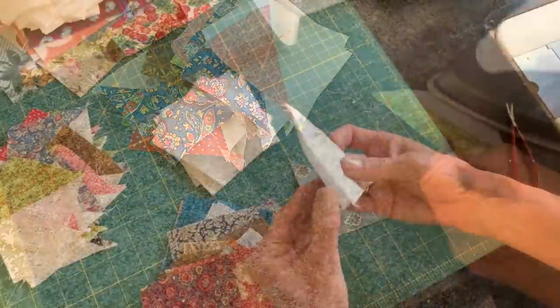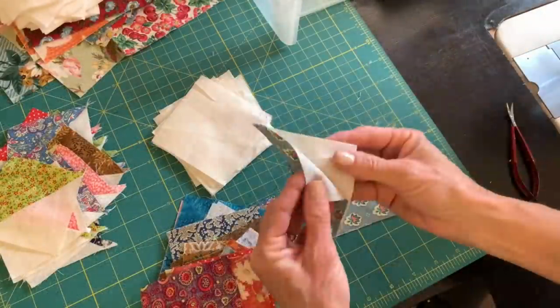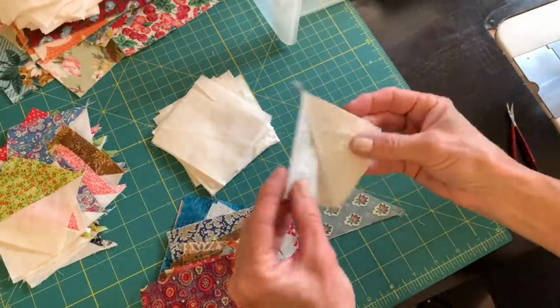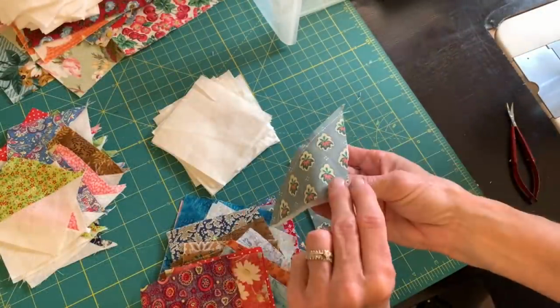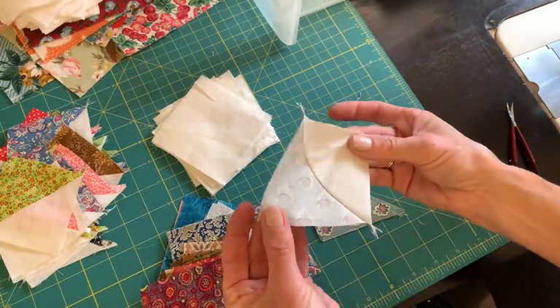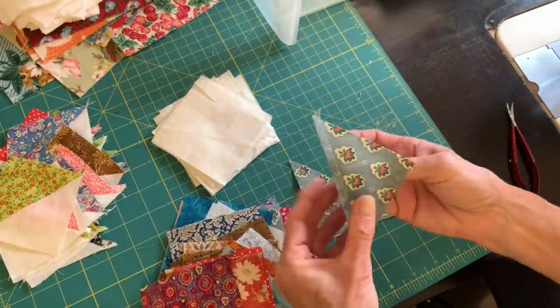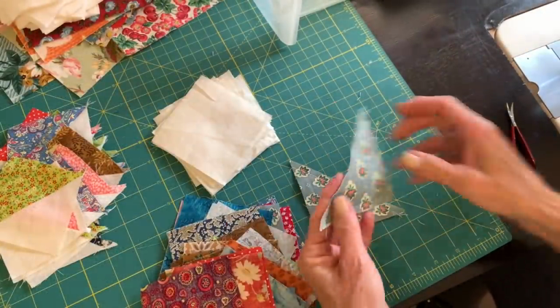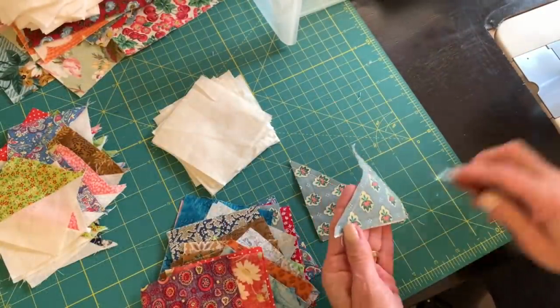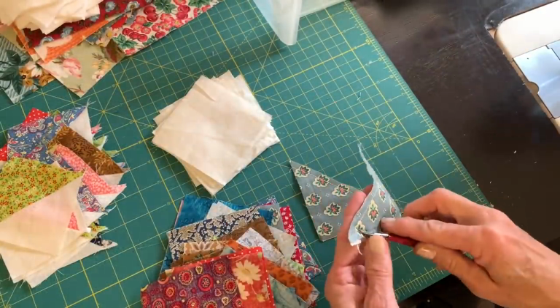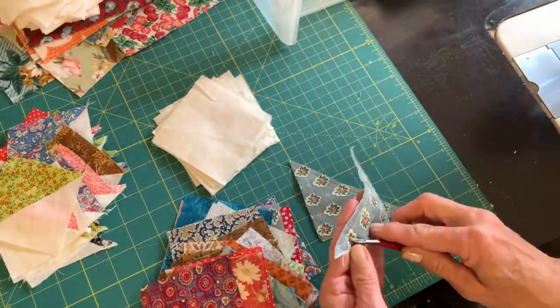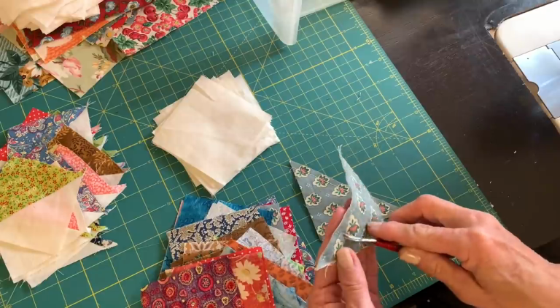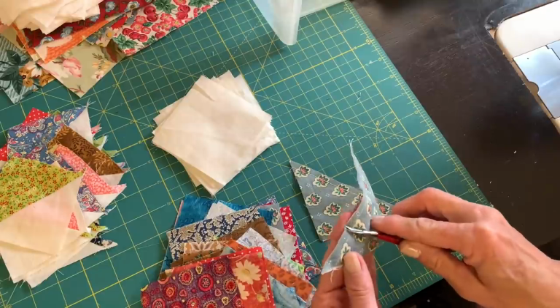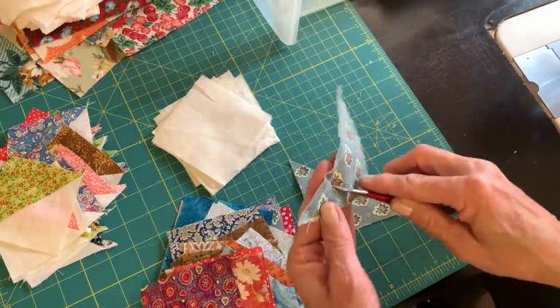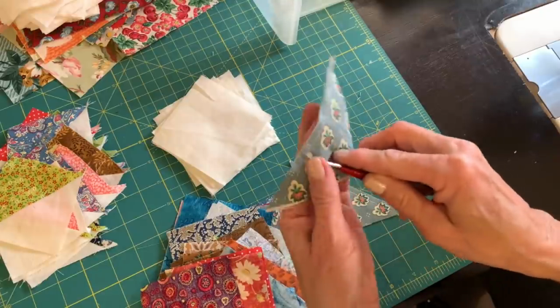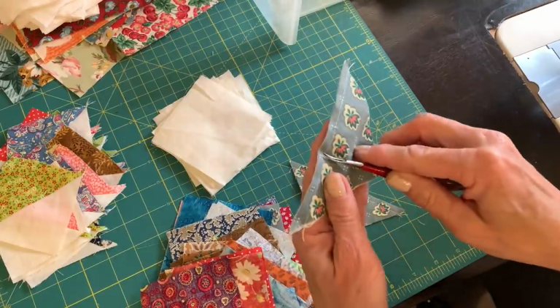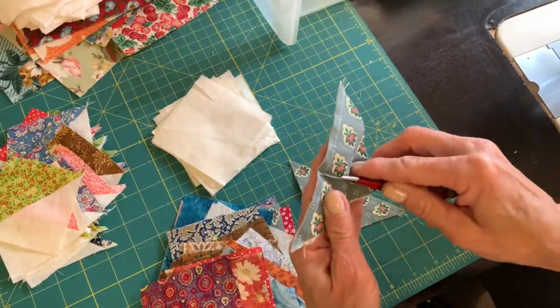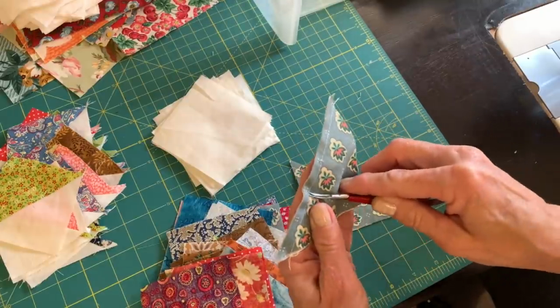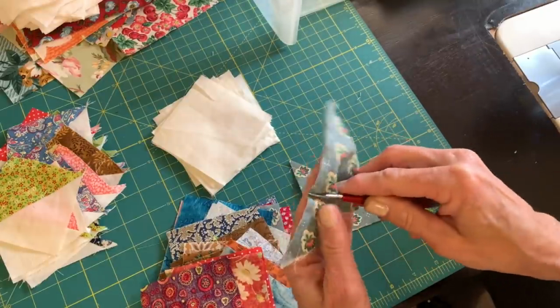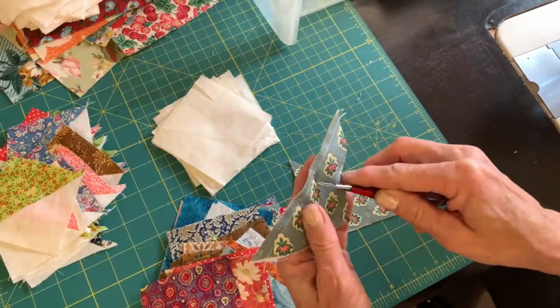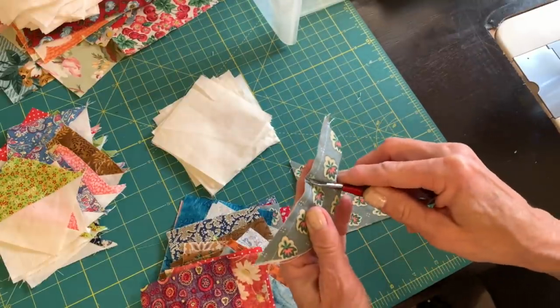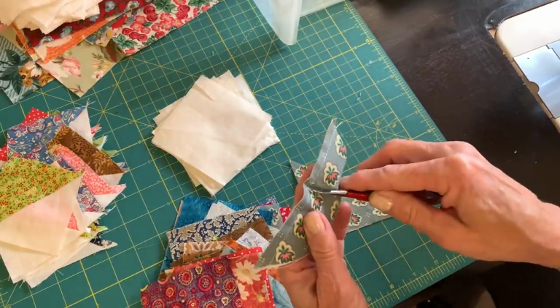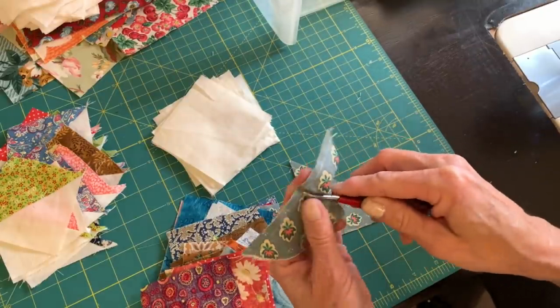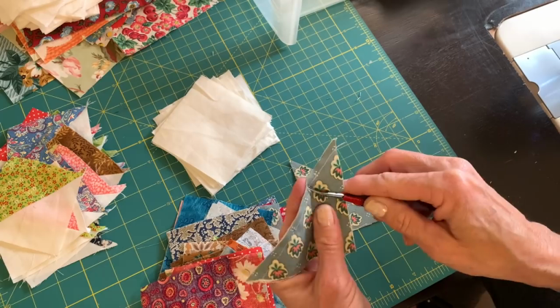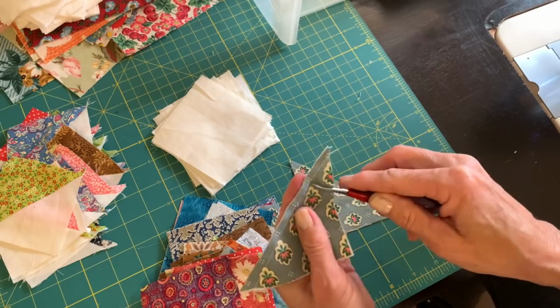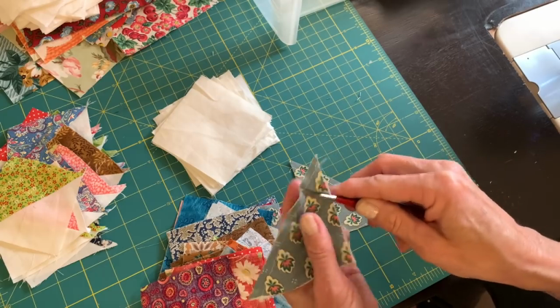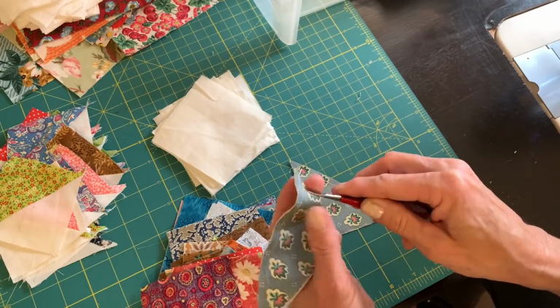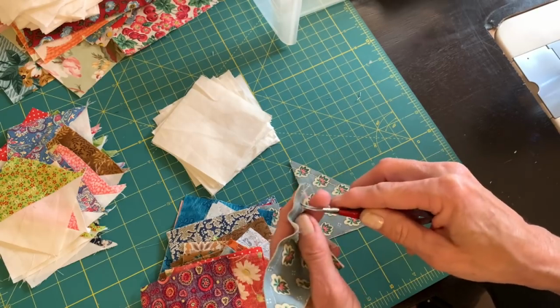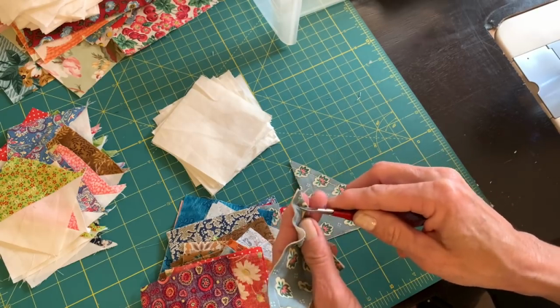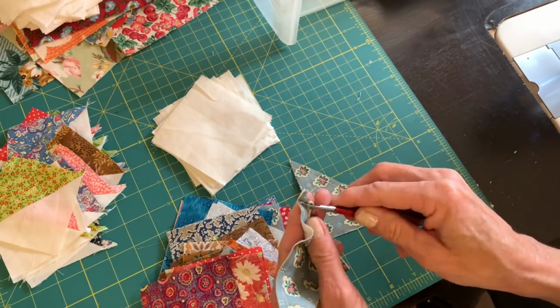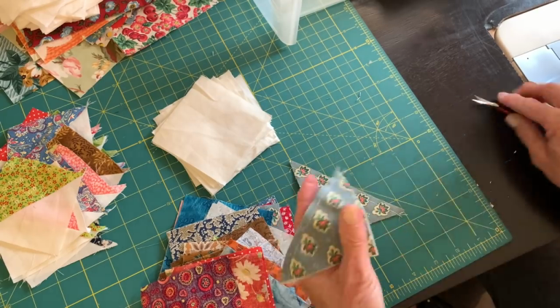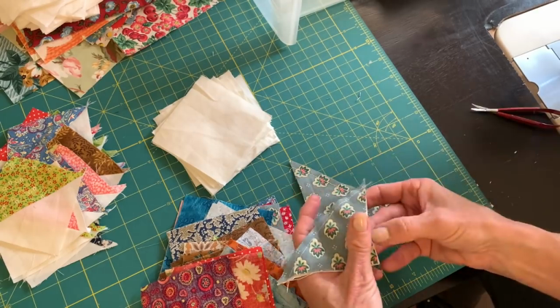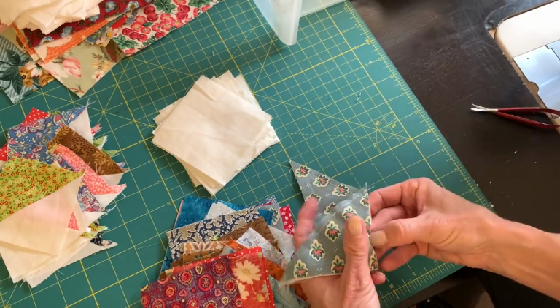Here is the block that I realized I had sewn on backwards, so I'm going to rip it out real quick, sew it right sides together, and move on.